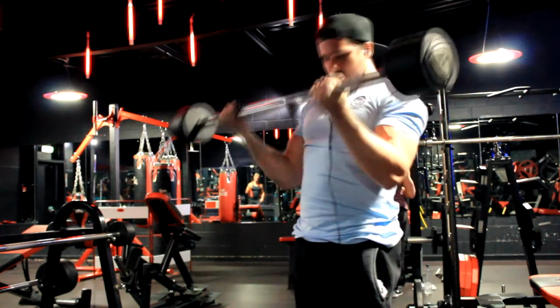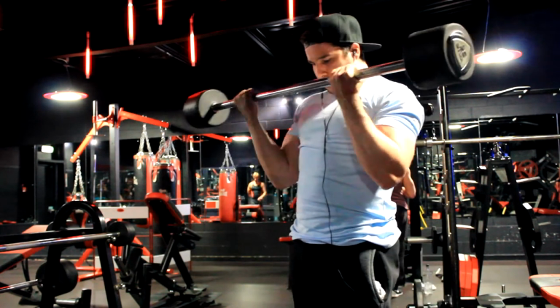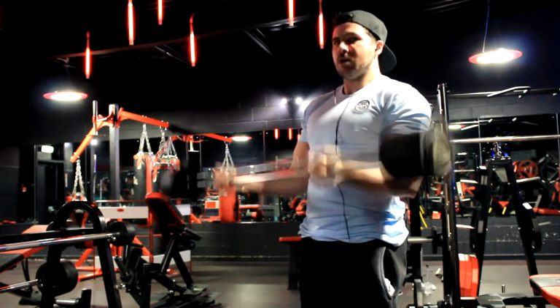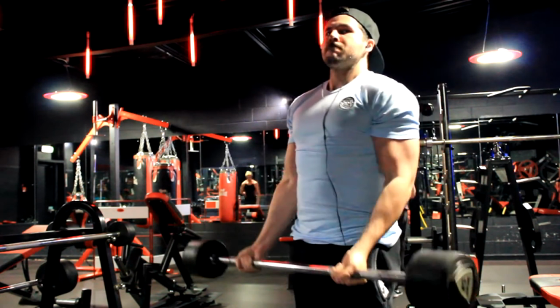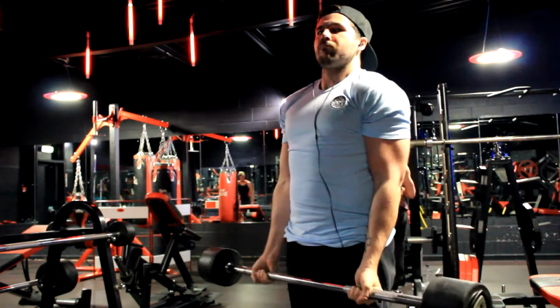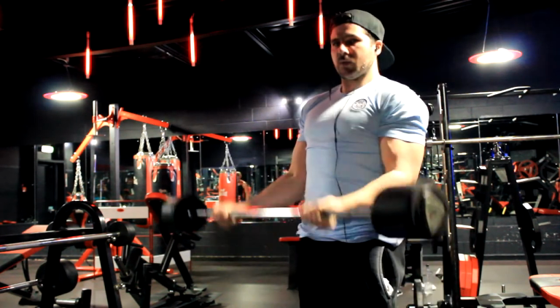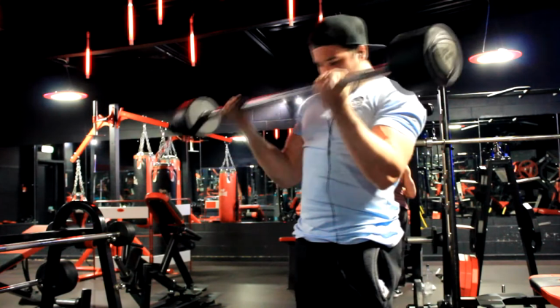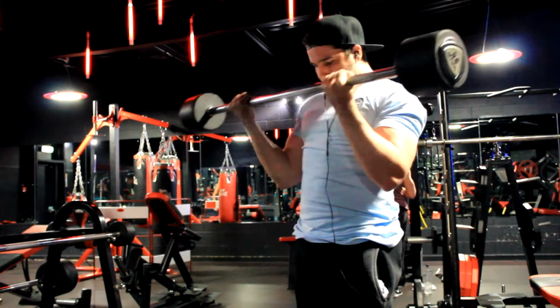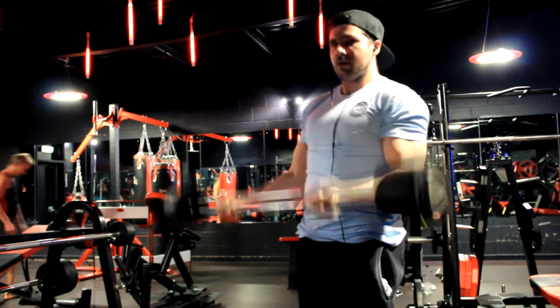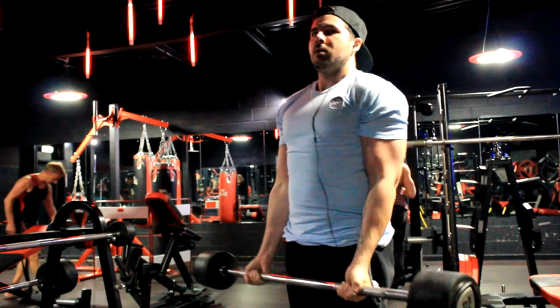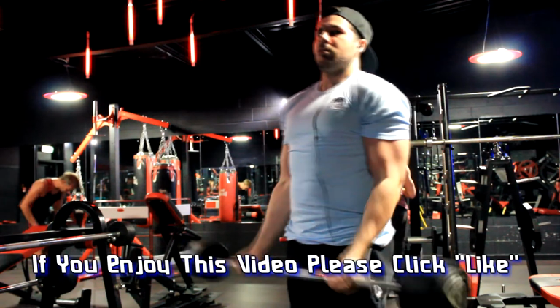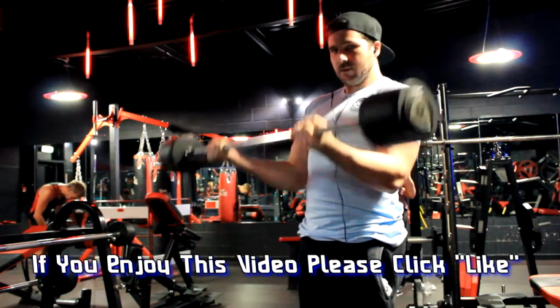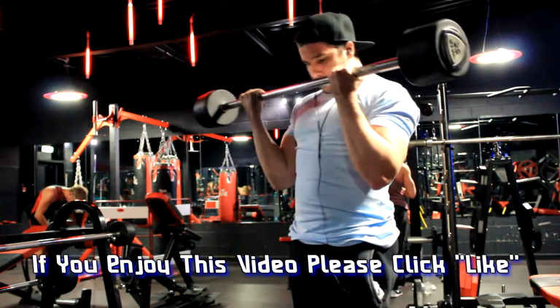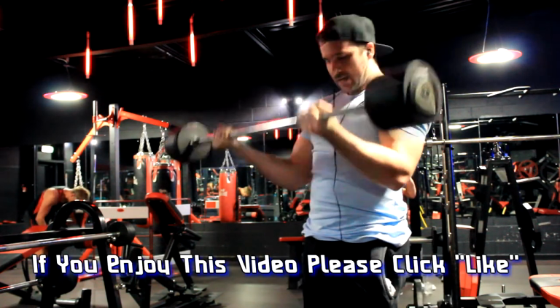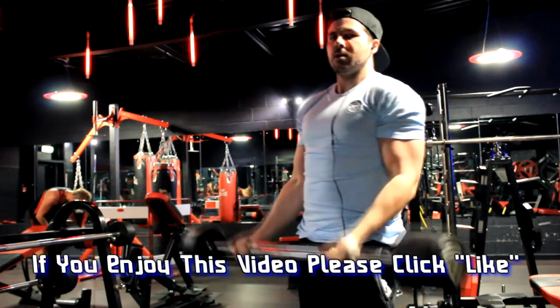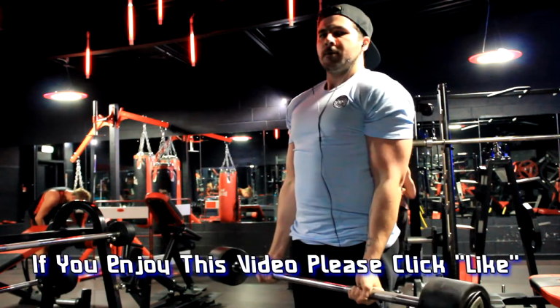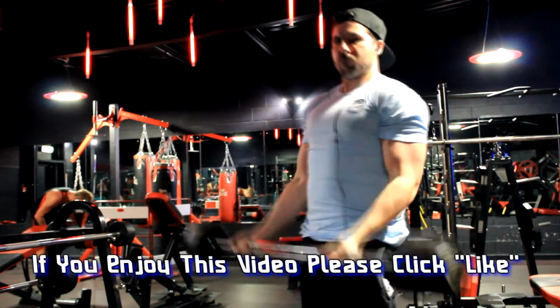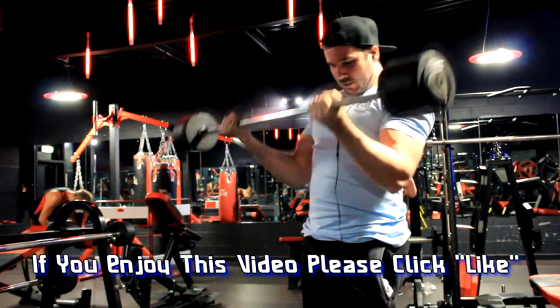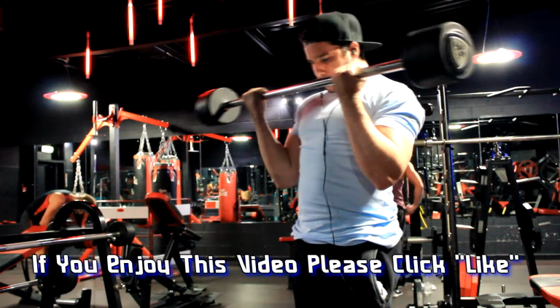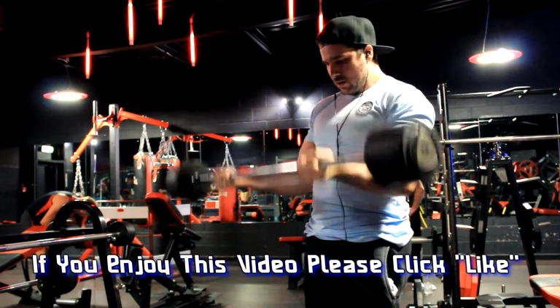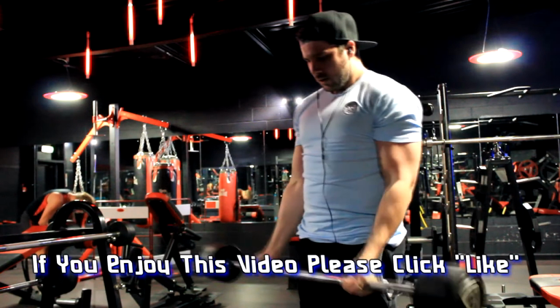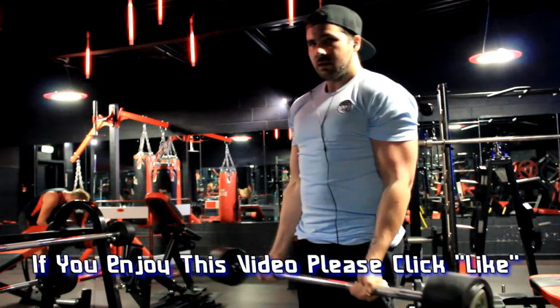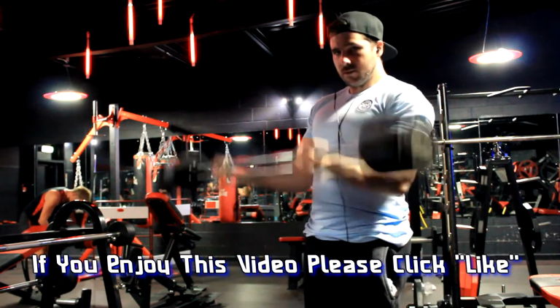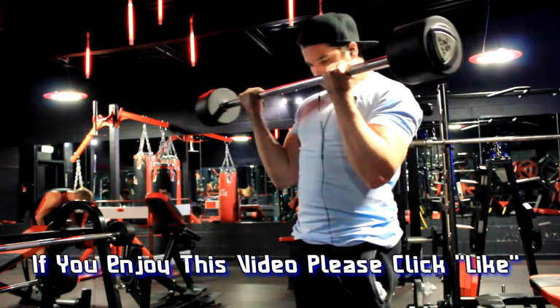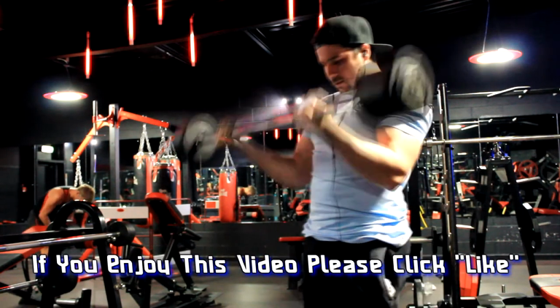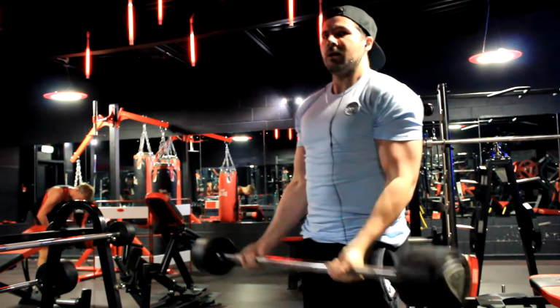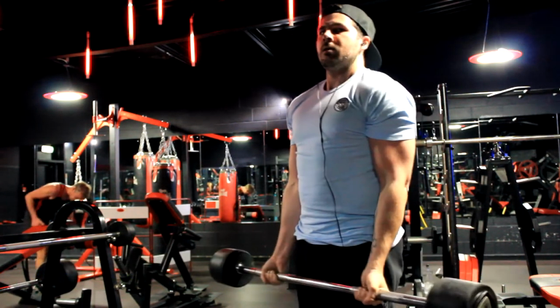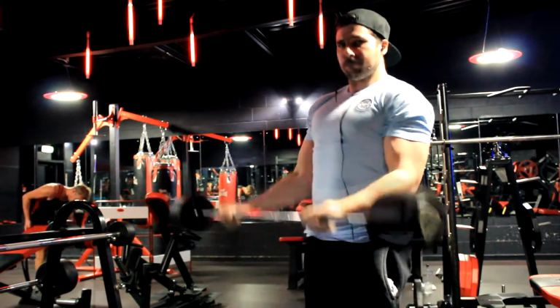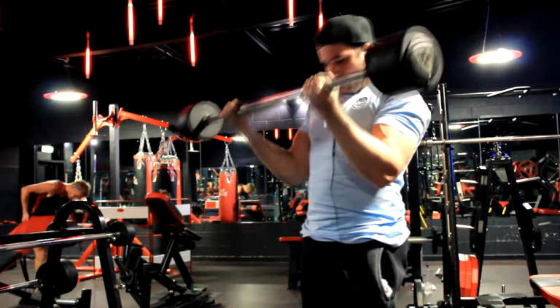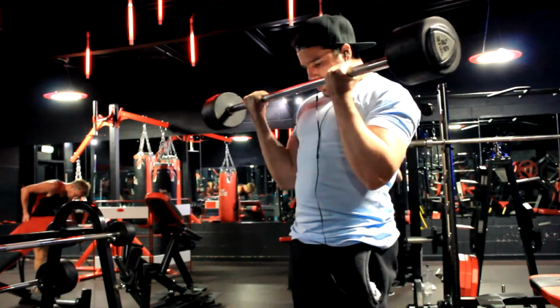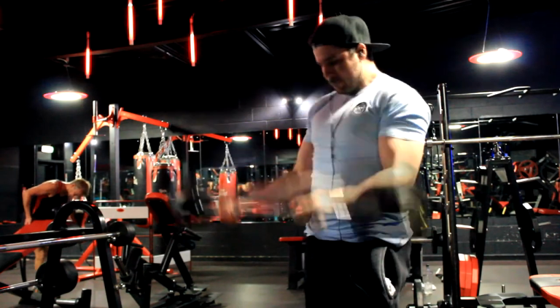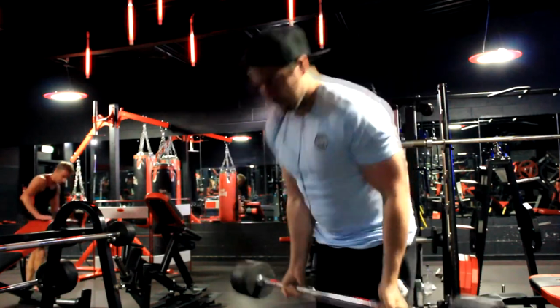It doesn't matter what the weight is — it feels better when you're able to lift heavy weights, let's face it, that's what we all want to do: show off, lift some heavy weights, feel good, smash it. As you can see, the next exercise was for the biceps — just barbell bicep curls, kind of self-explanatory, don't need to go into too much detail on that one.